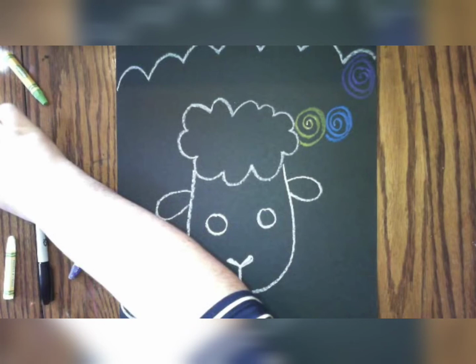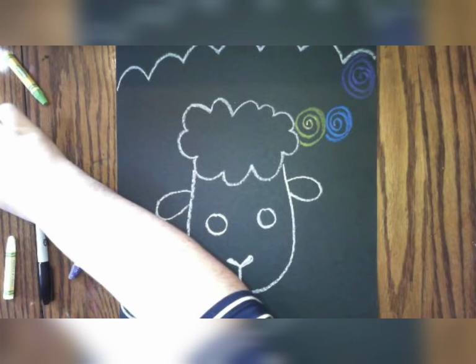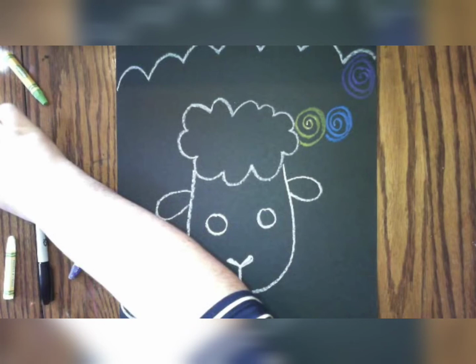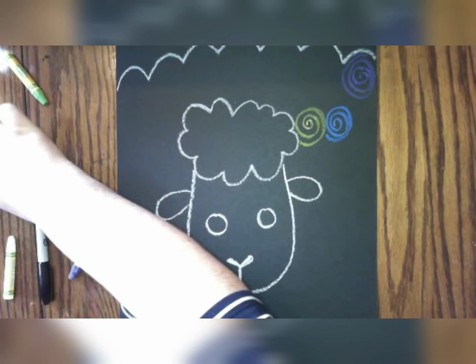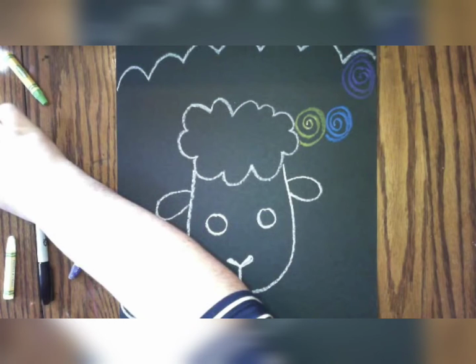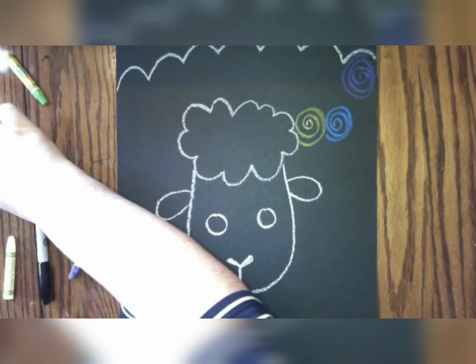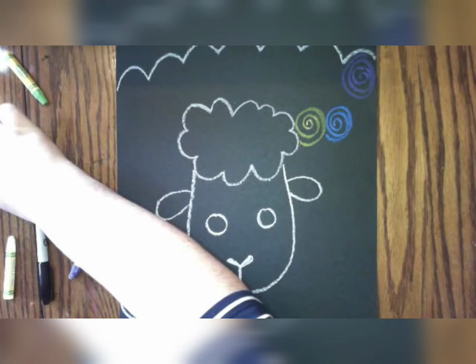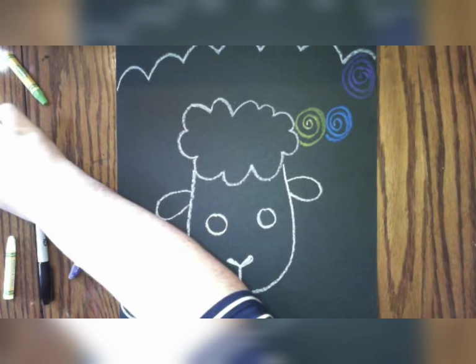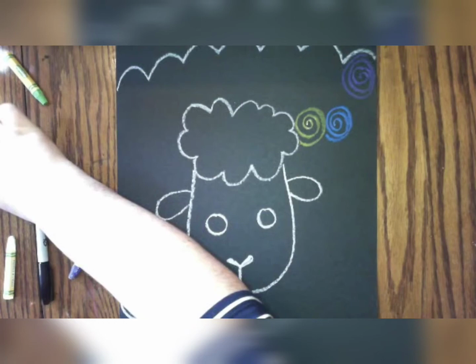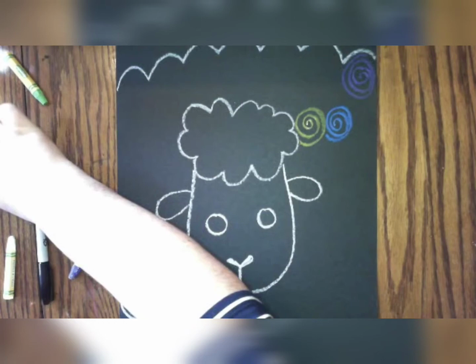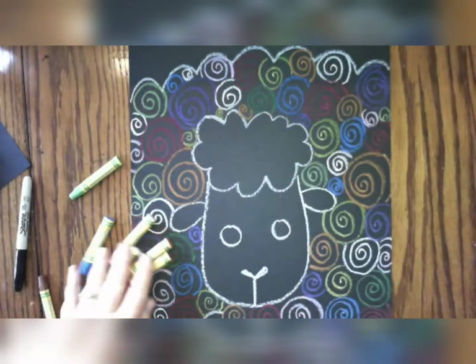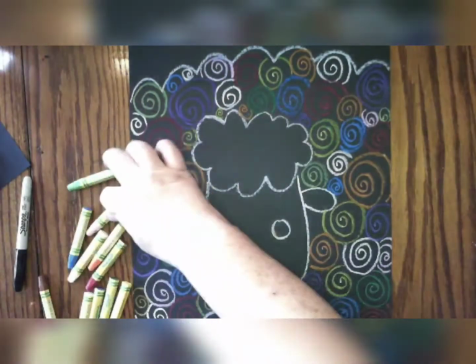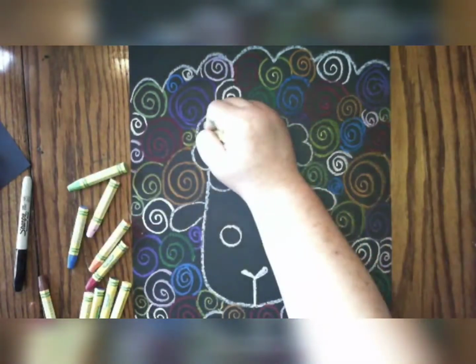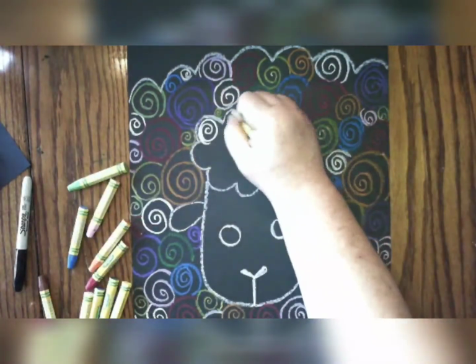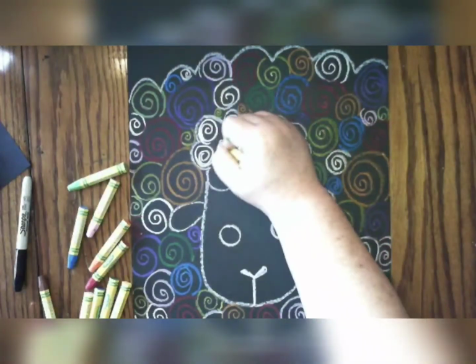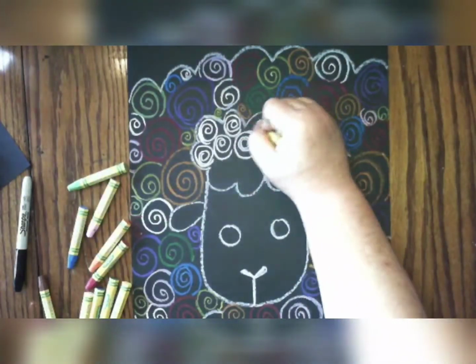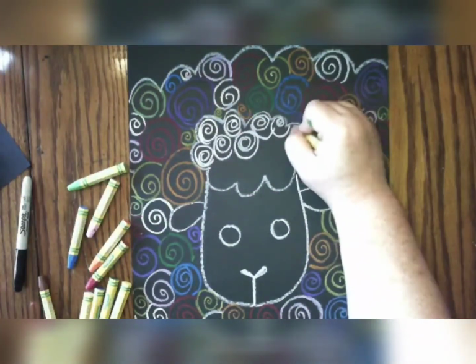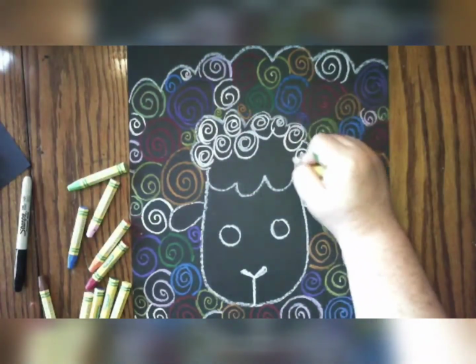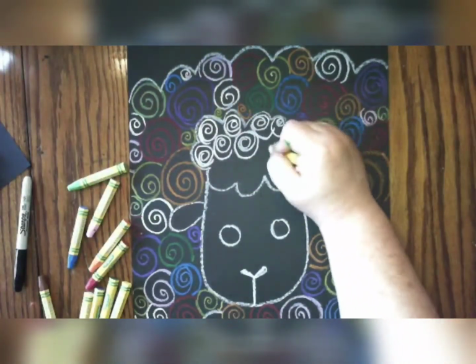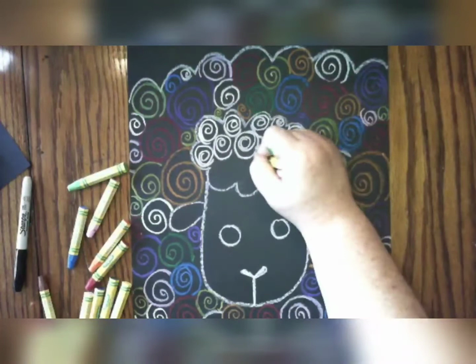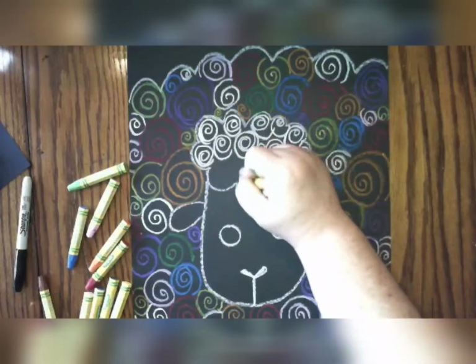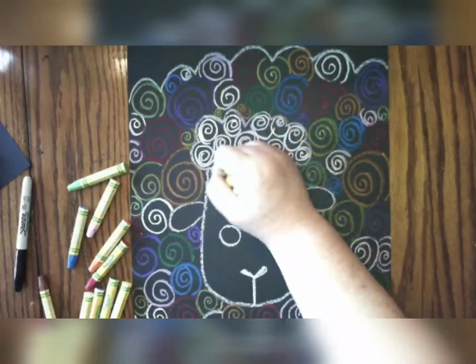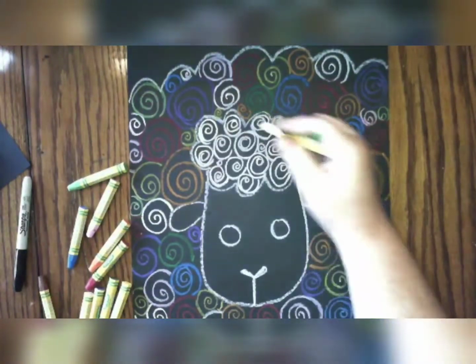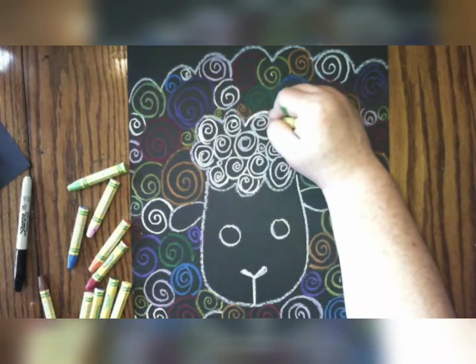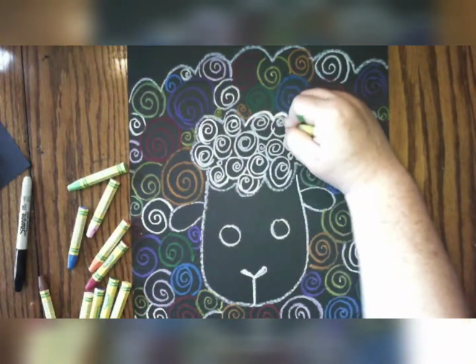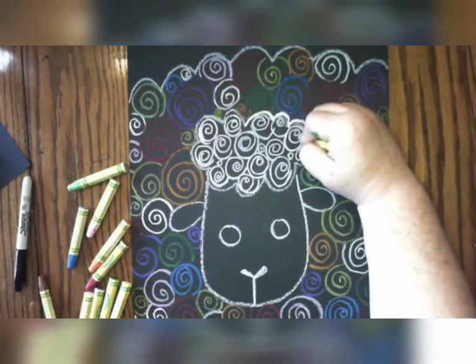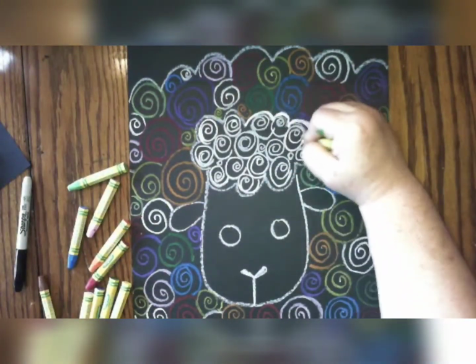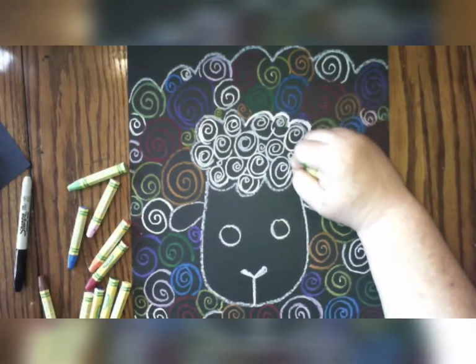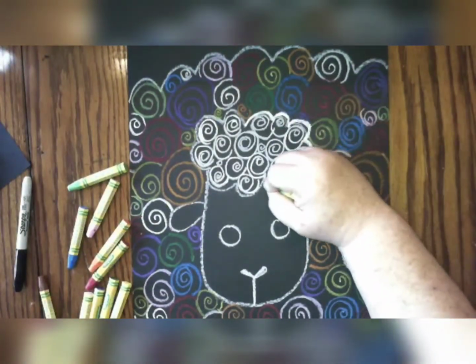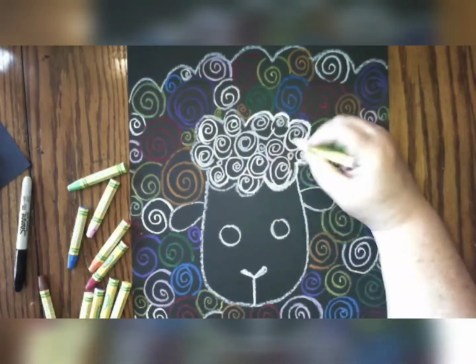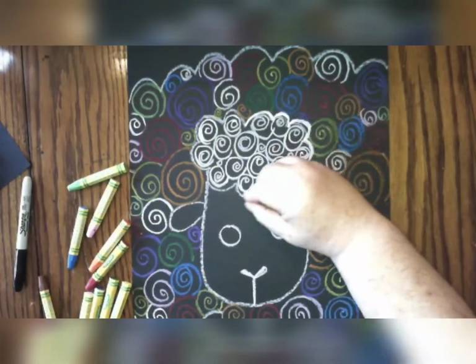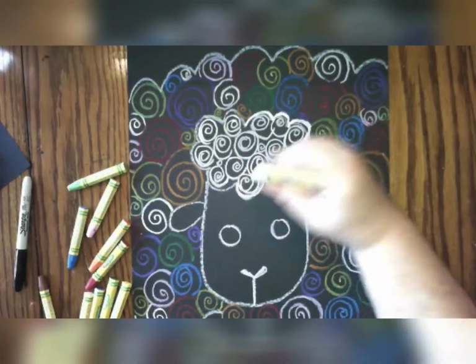You don't have to use all the colors you have. You can pick one color or two or three colors — or like me, I'm using all the colors. It's up to you, you're the artist! I think for my sheep's head, I'm going to use all white so that it looks different from the sheep's fluffy body.